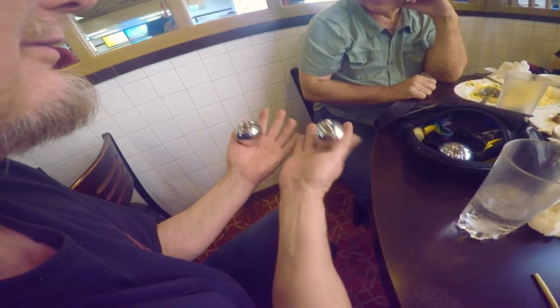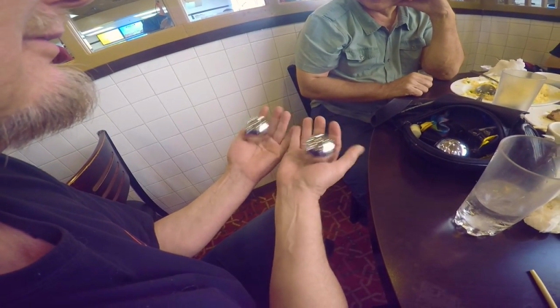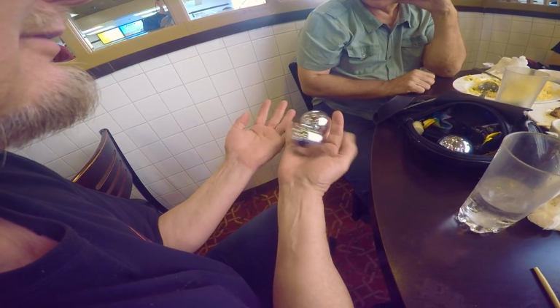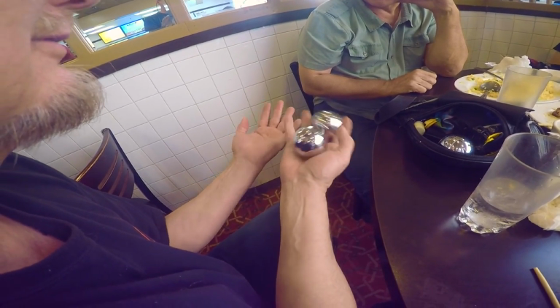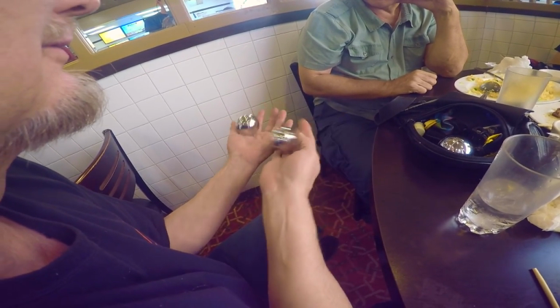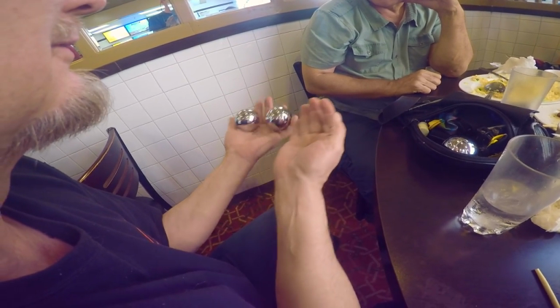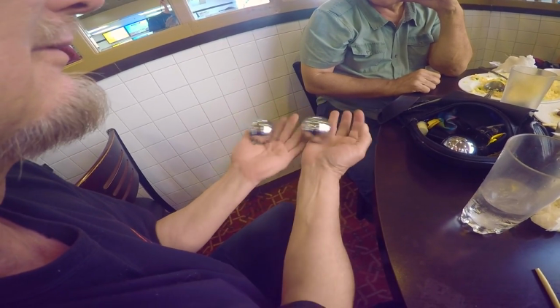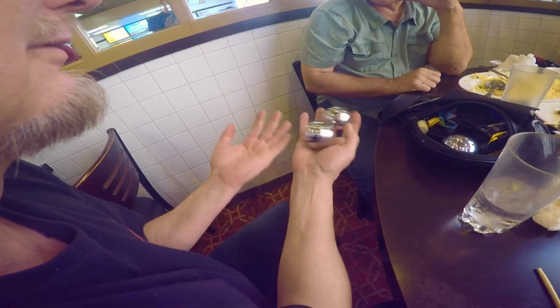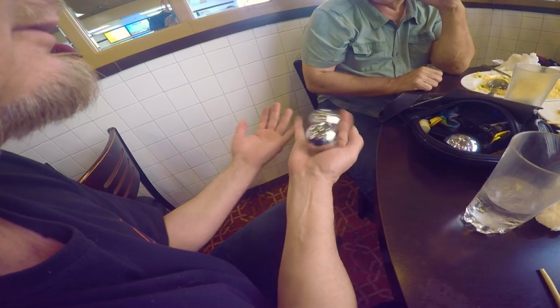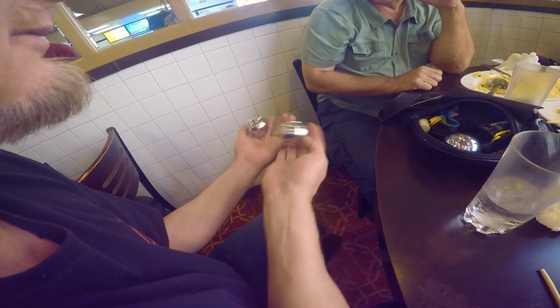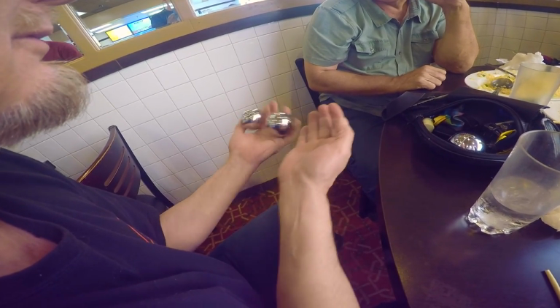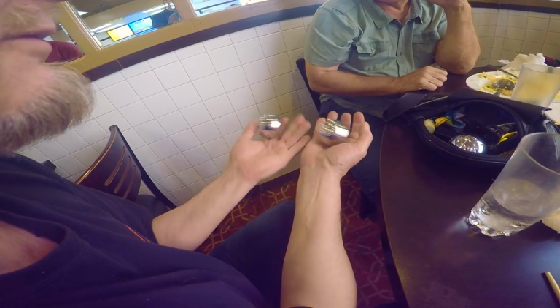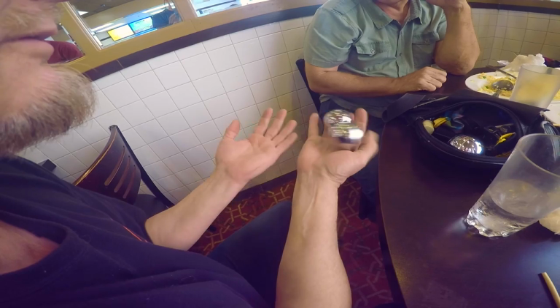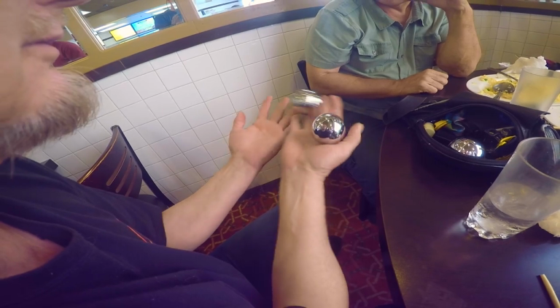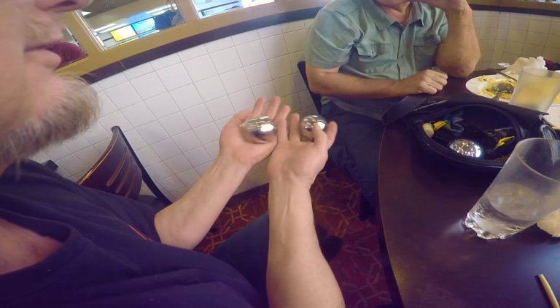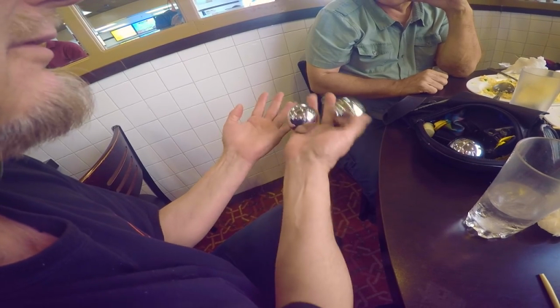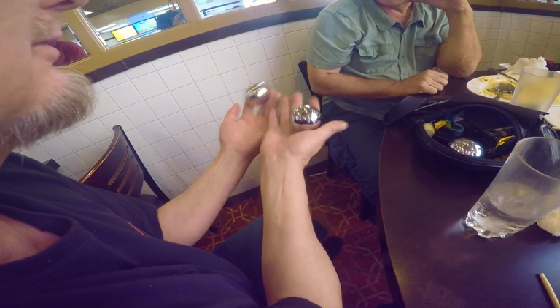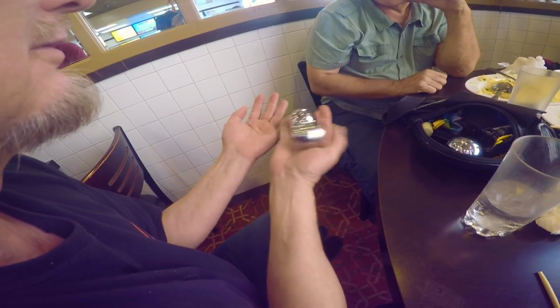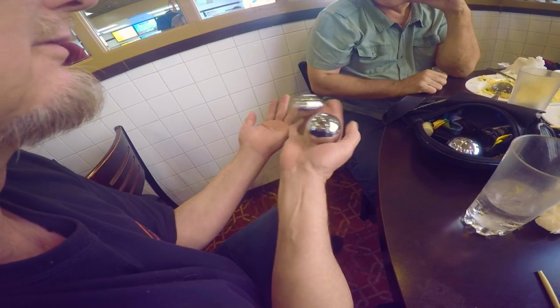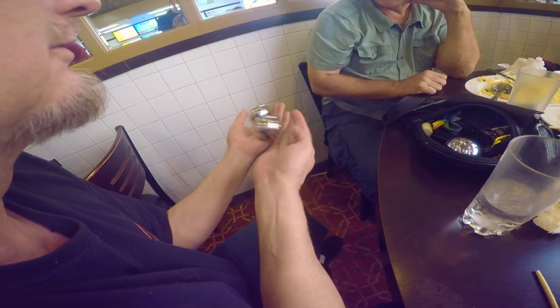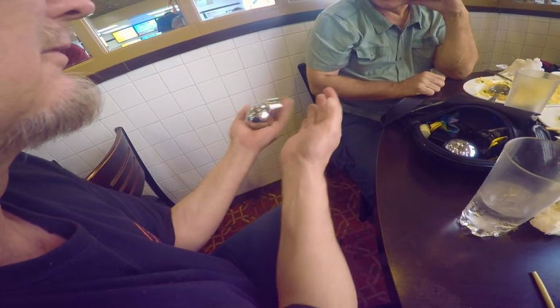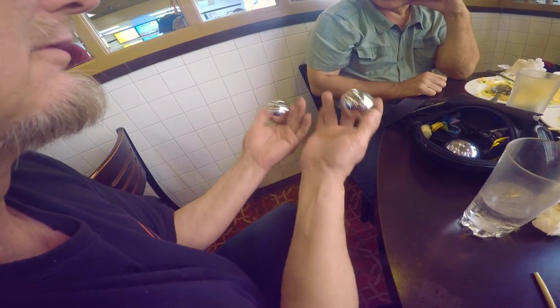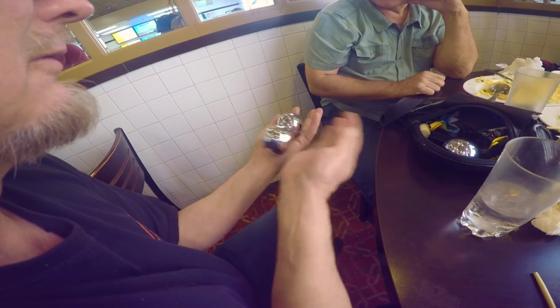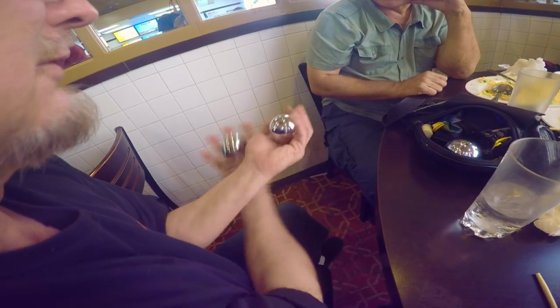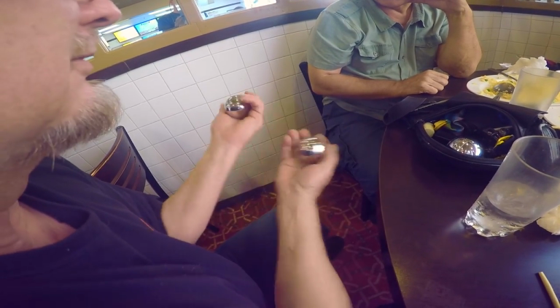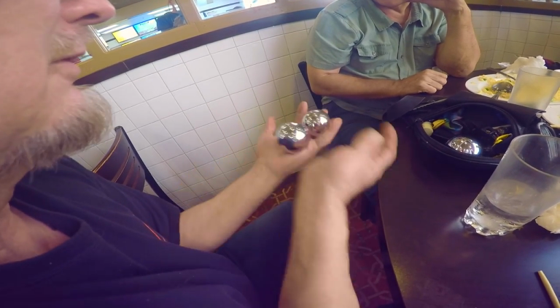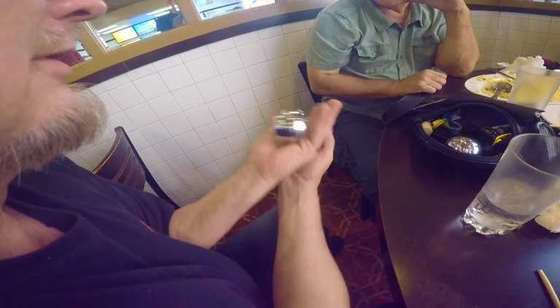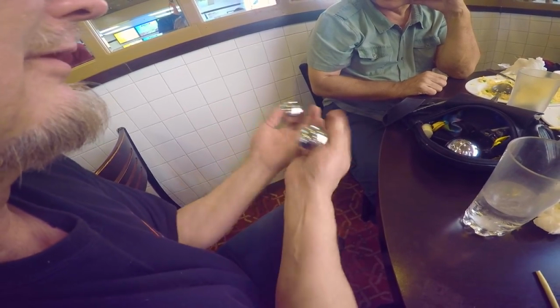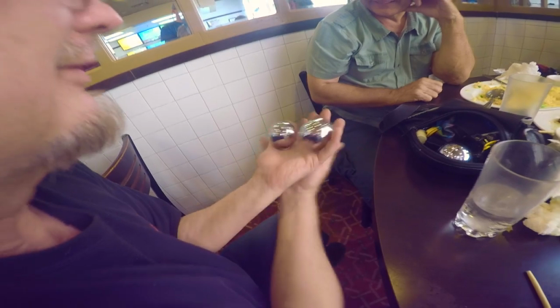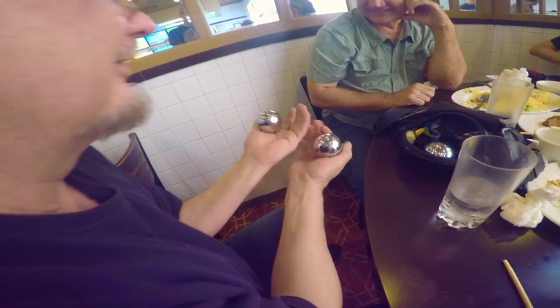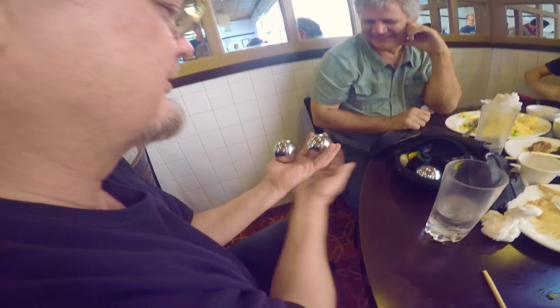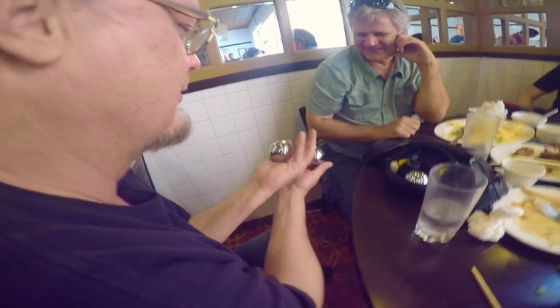Keep them moving, getting the systems working. Think about it, think about your hands. Then you can do awesome.